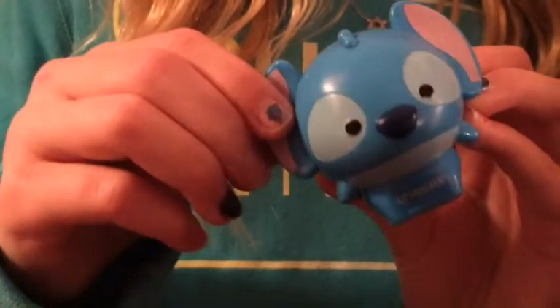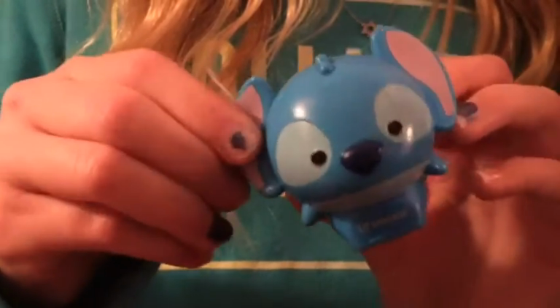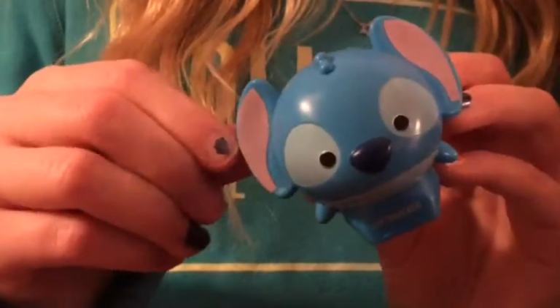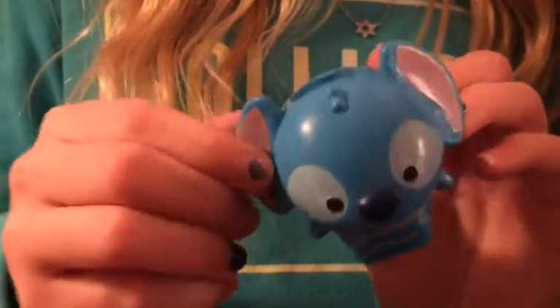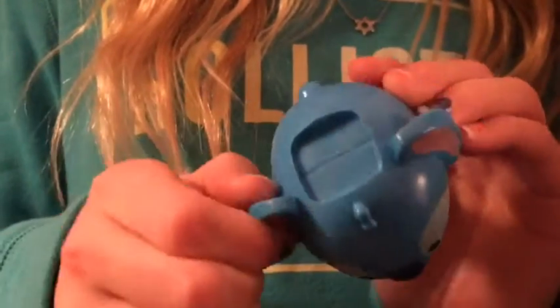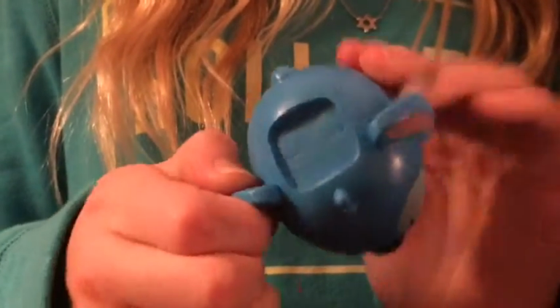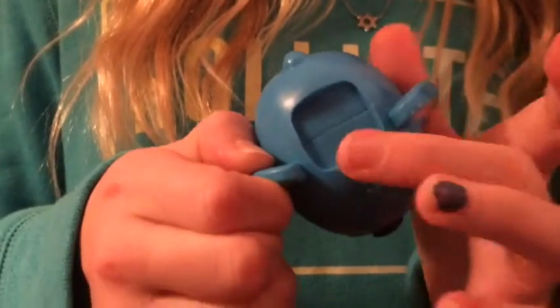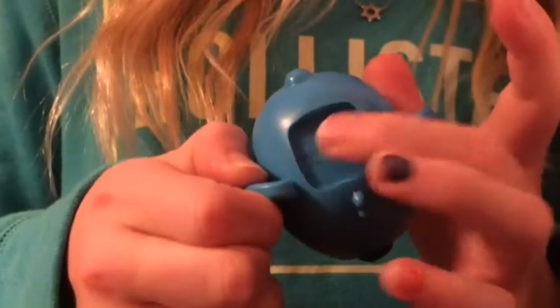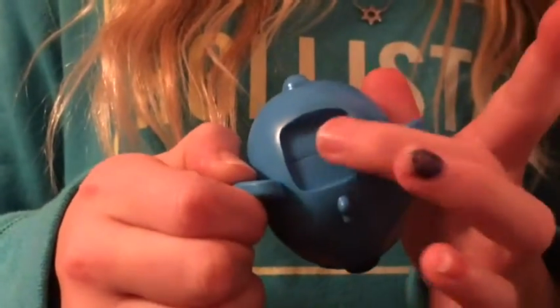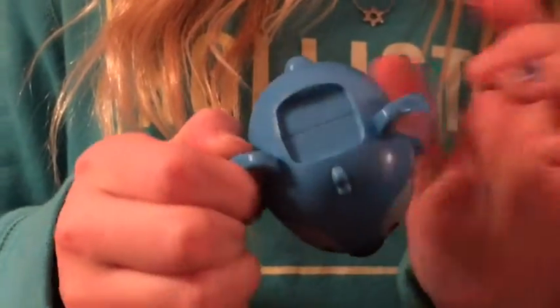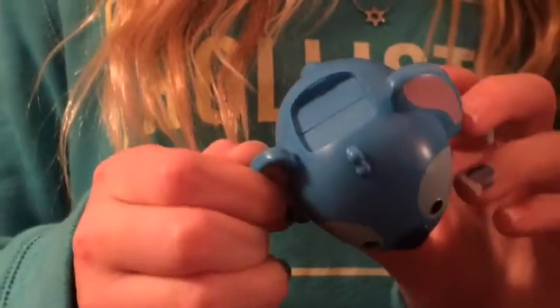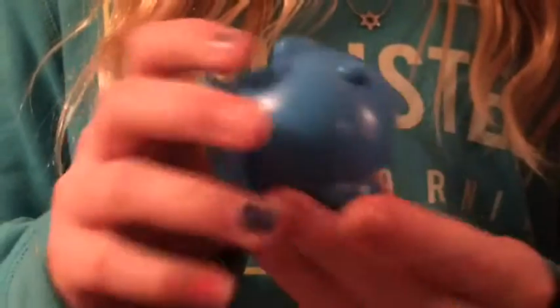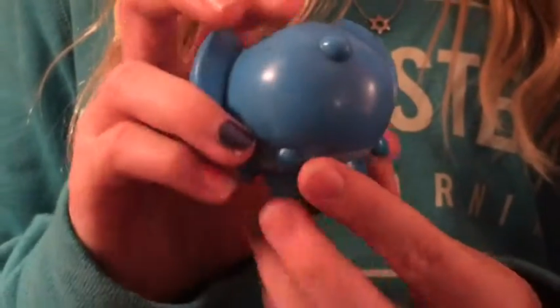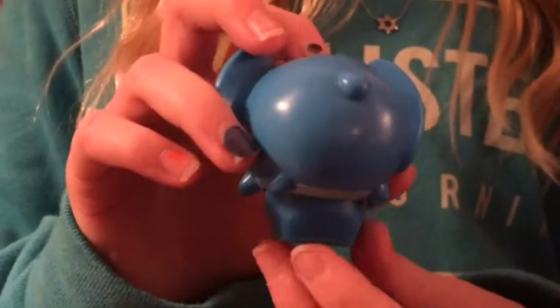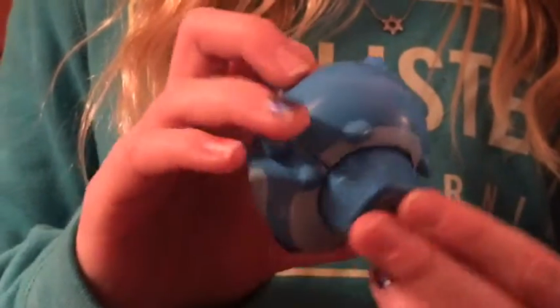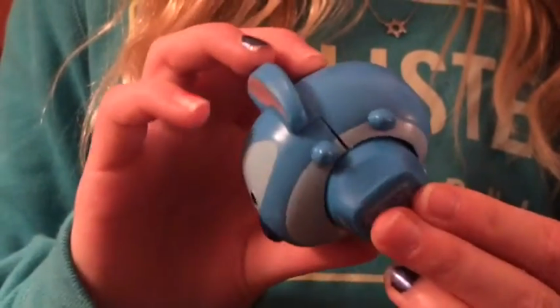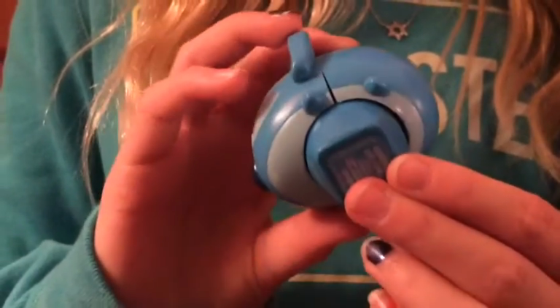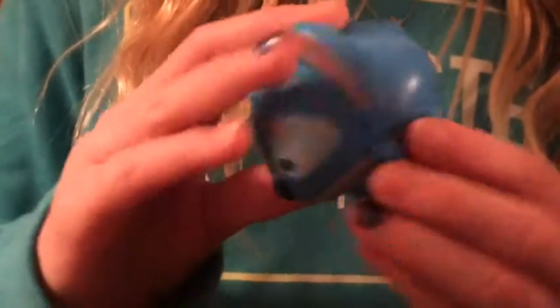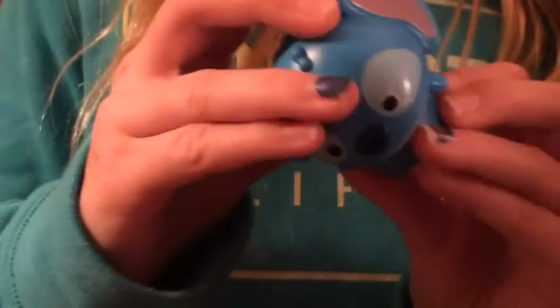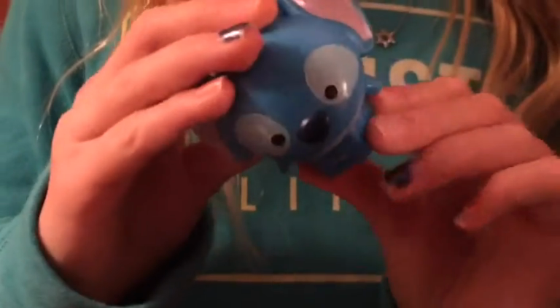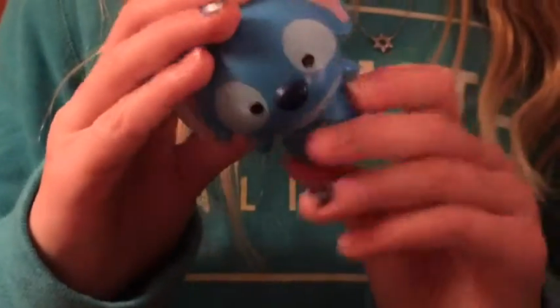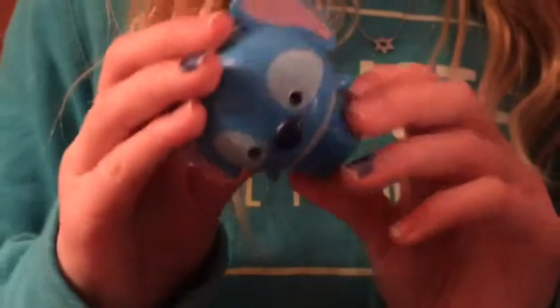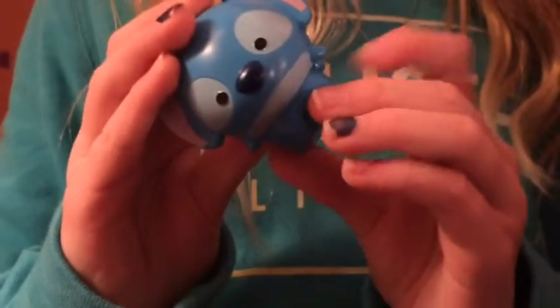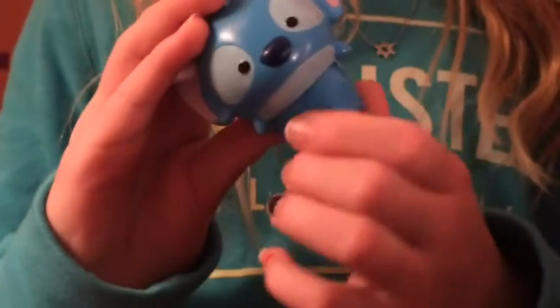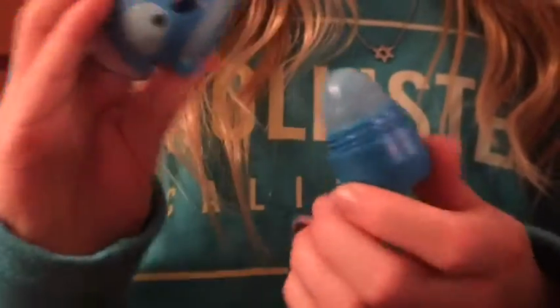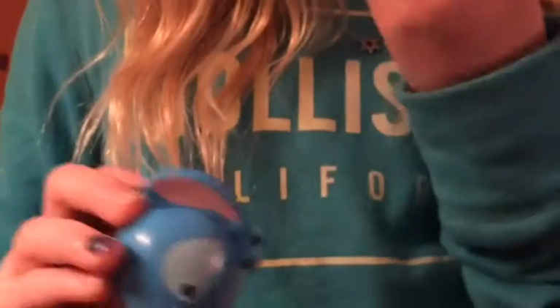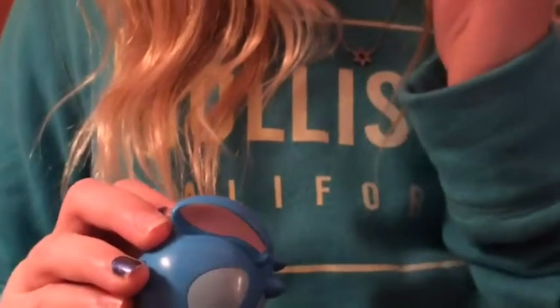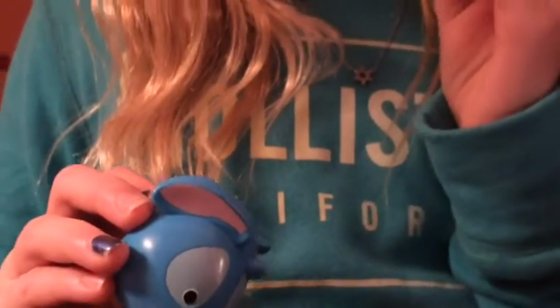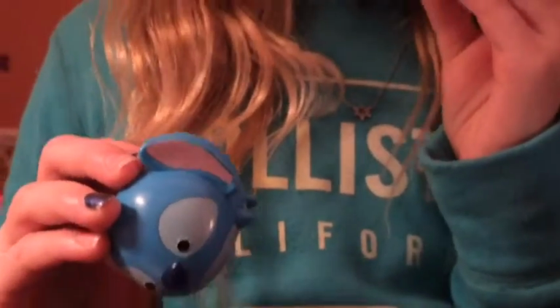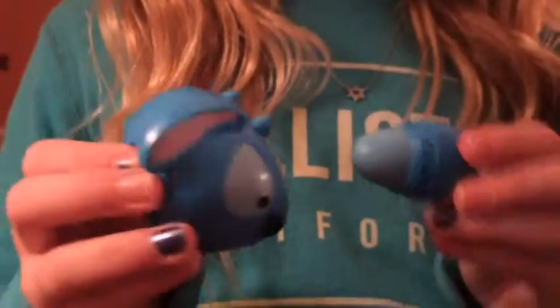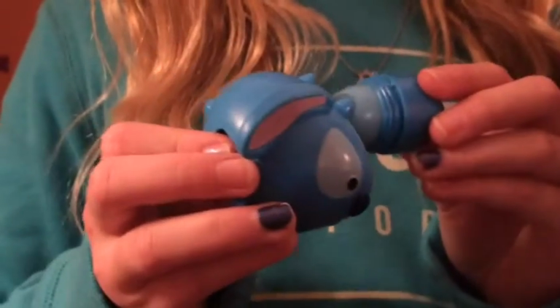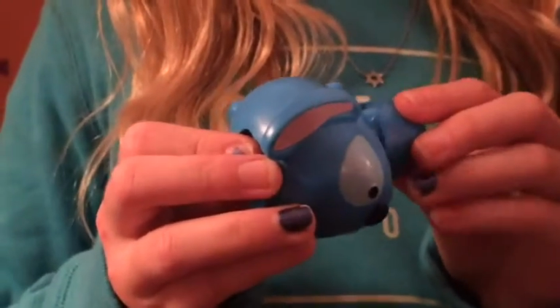Next we have the Stitch Lip Smacker and it's really detailed. It has his ears and this part up here for stacking, and it has this really cute tail and his feet. When you open it up on the bottom you just twist it off and it really smells like blueberry.